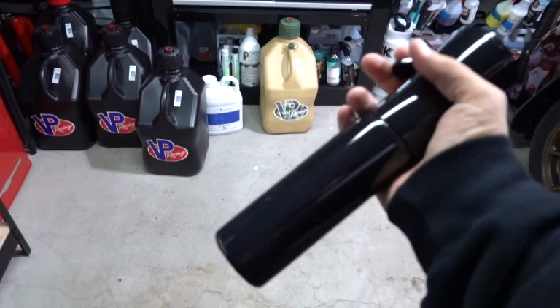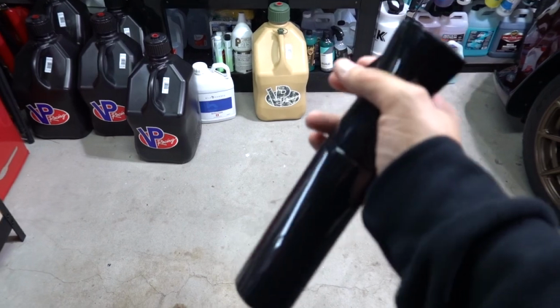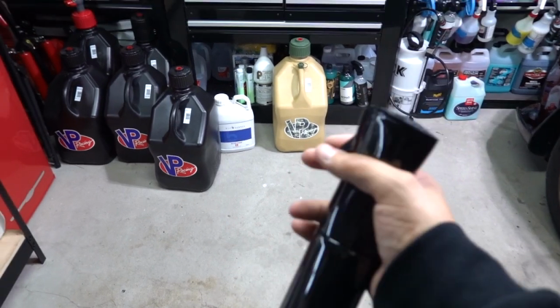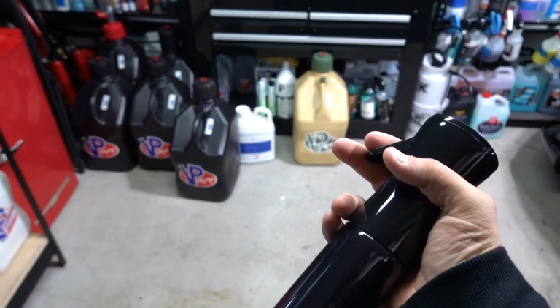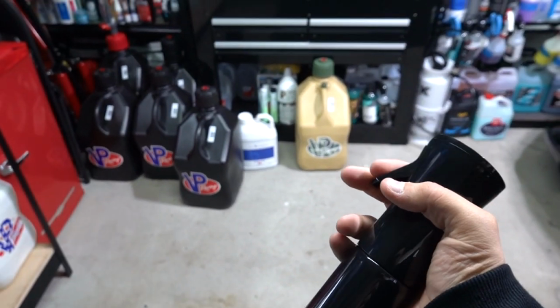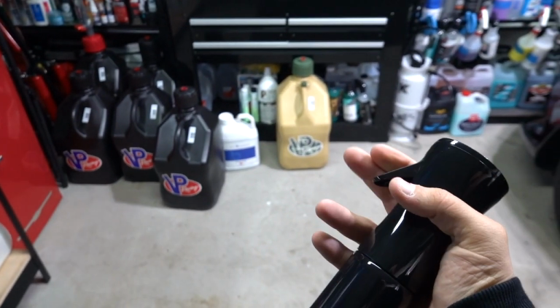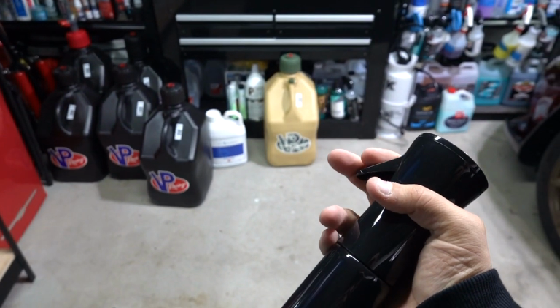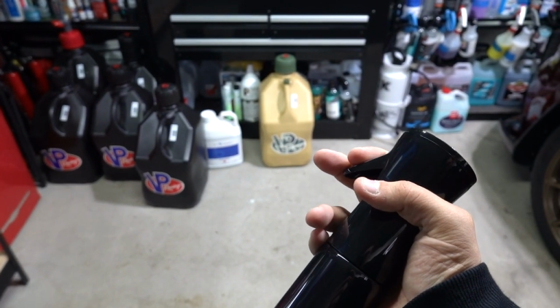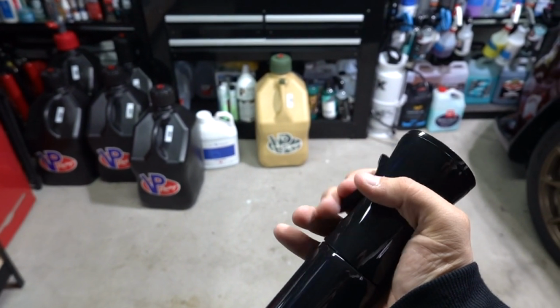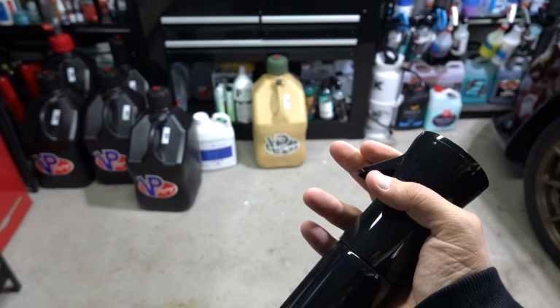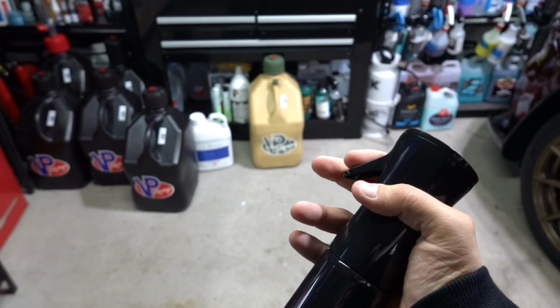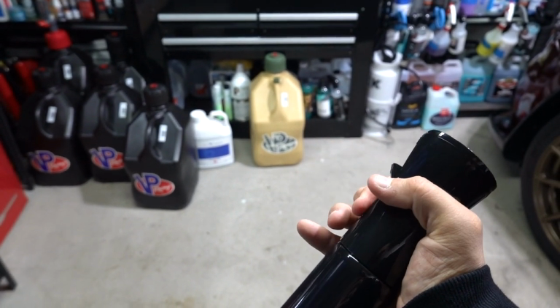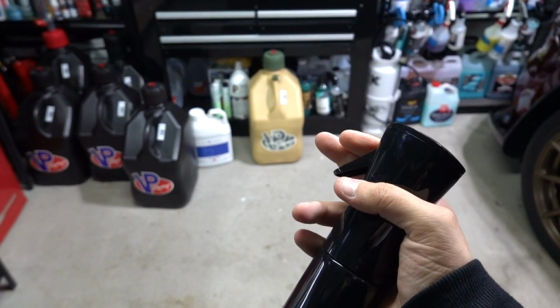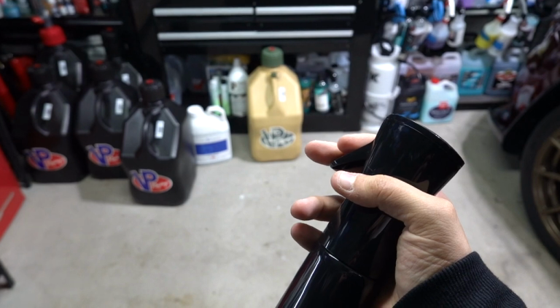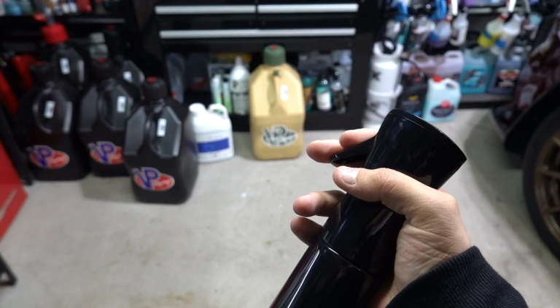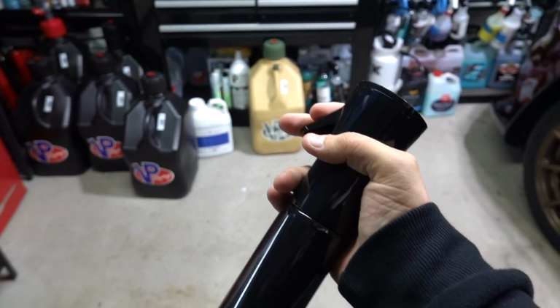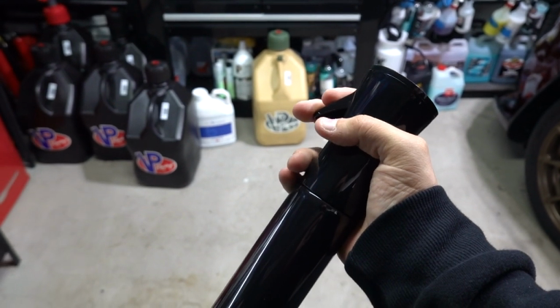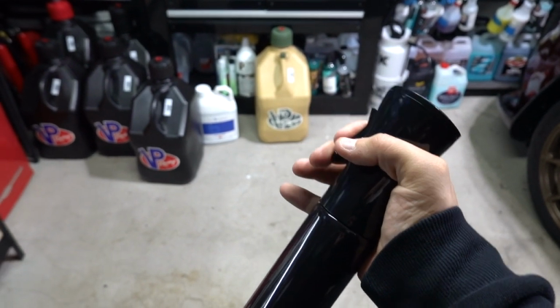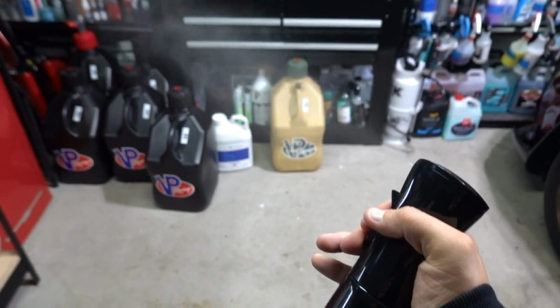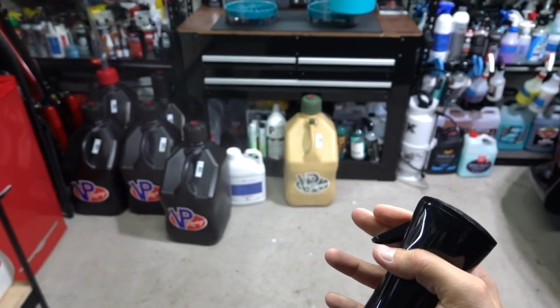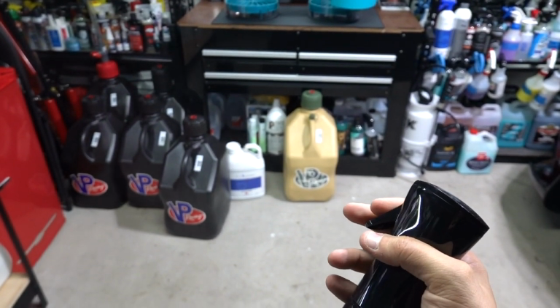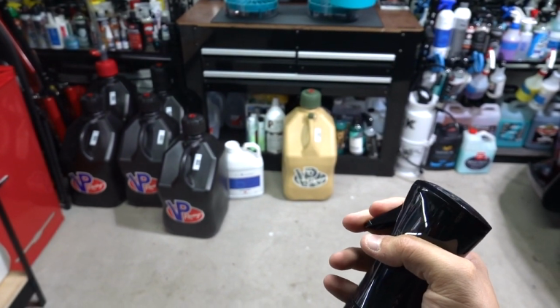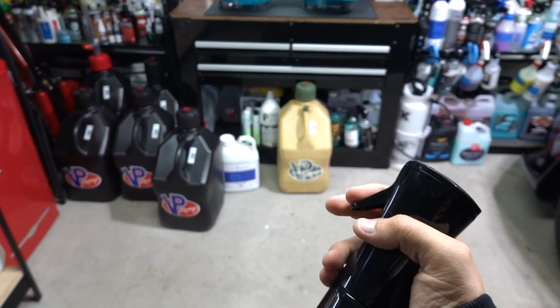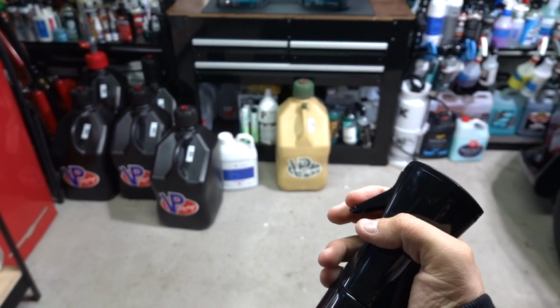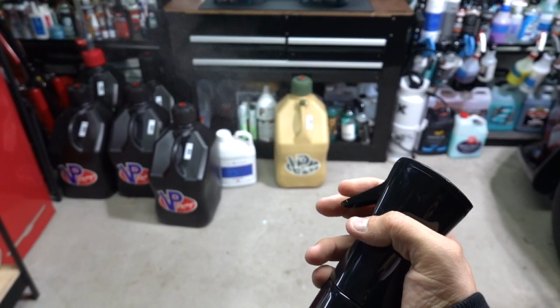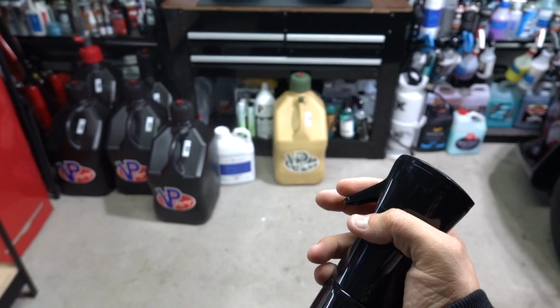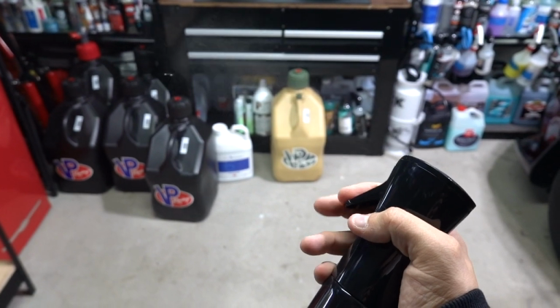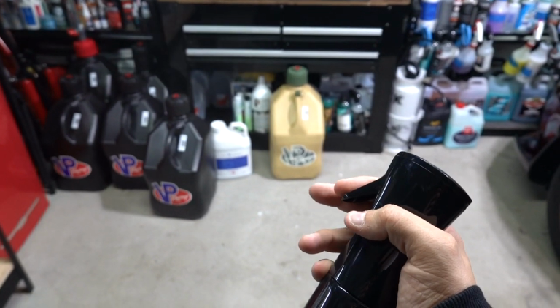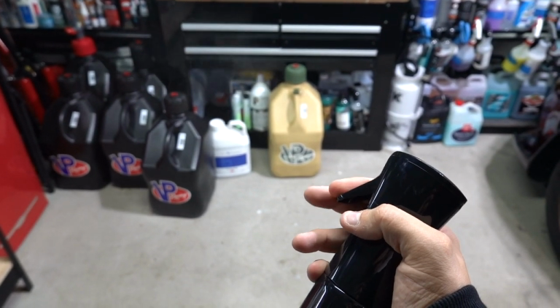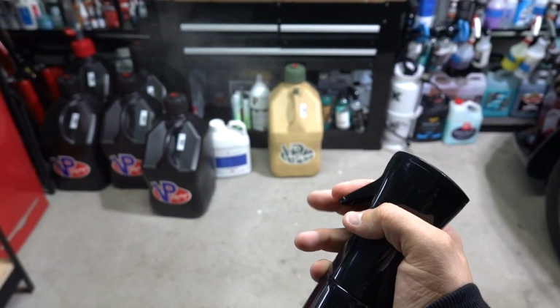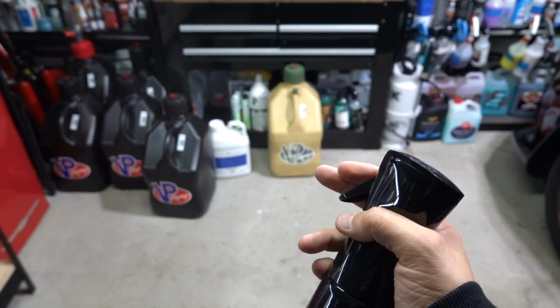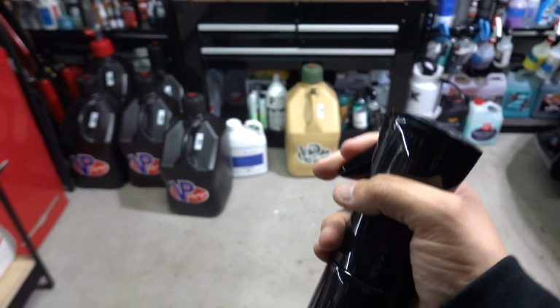Starting from completely dead: one, two, three — now I feel it really pressurizing. Four — there it is. You can do like a gentle squirt and it's just doing a little bit.